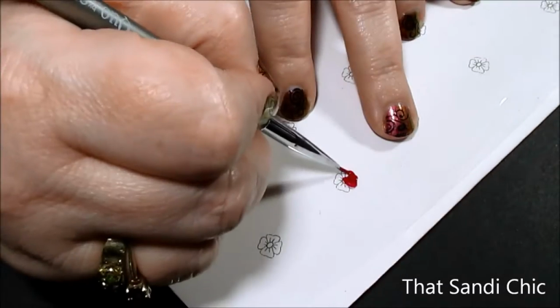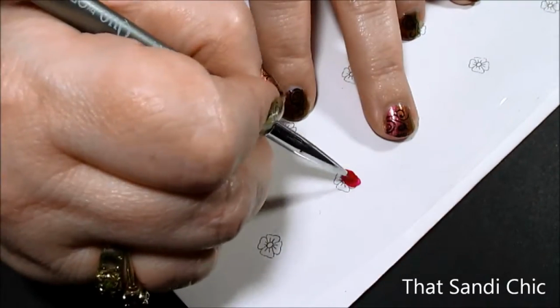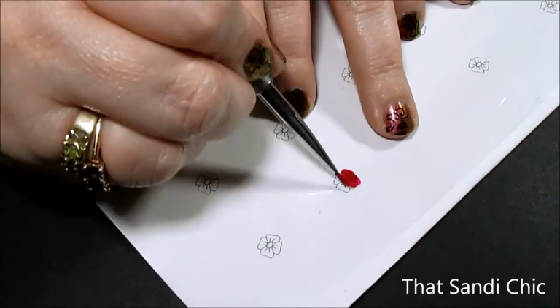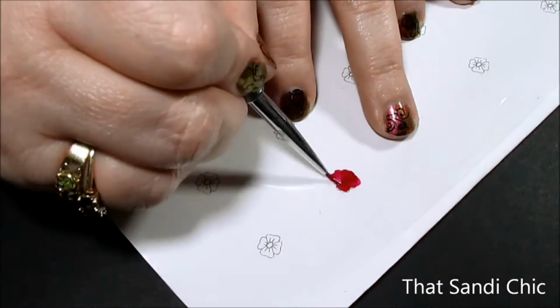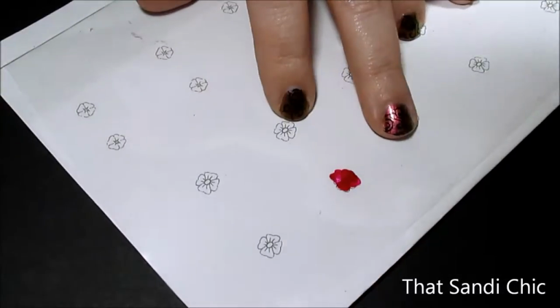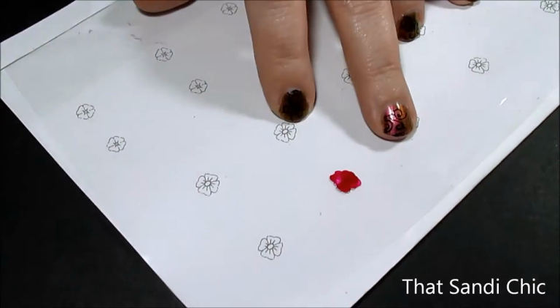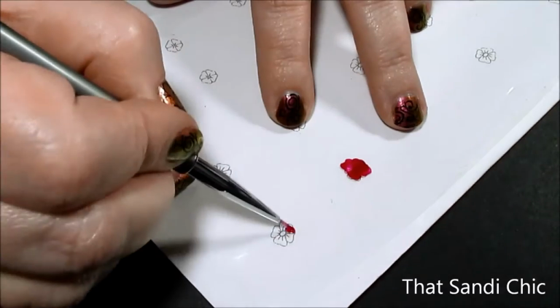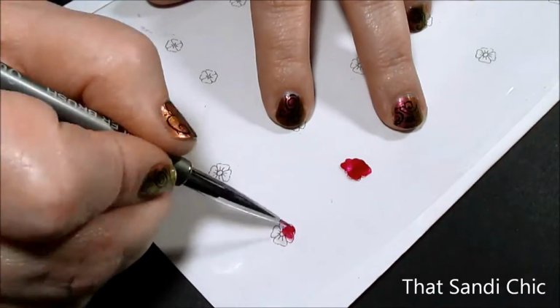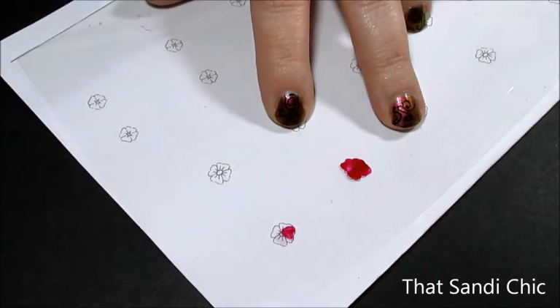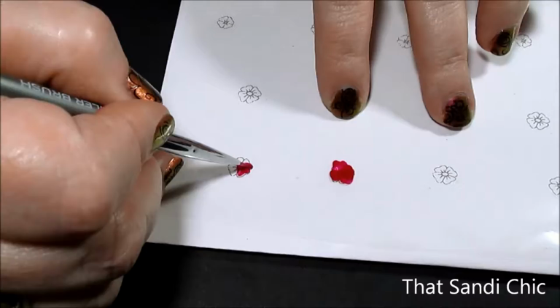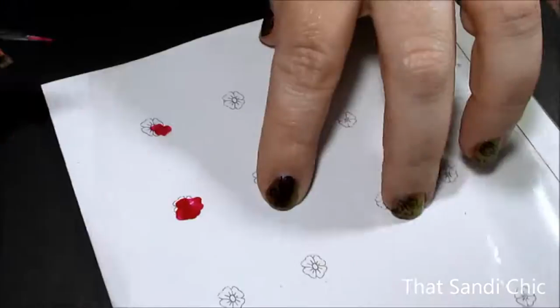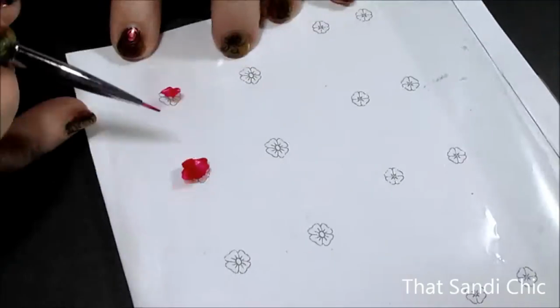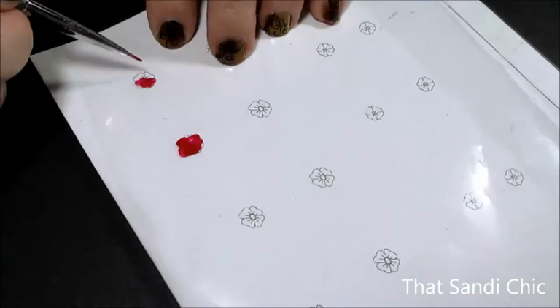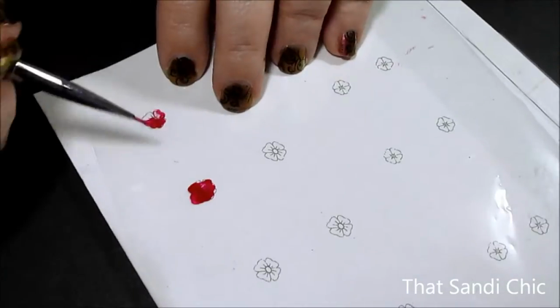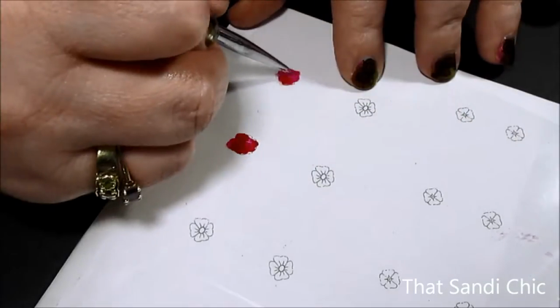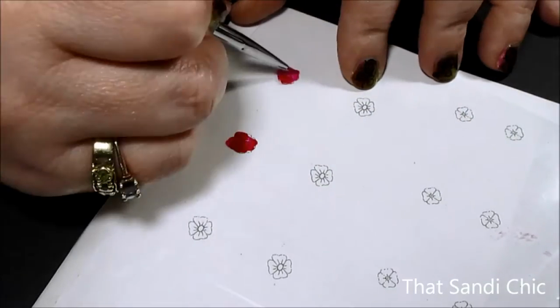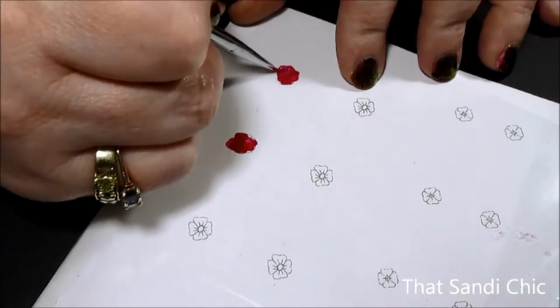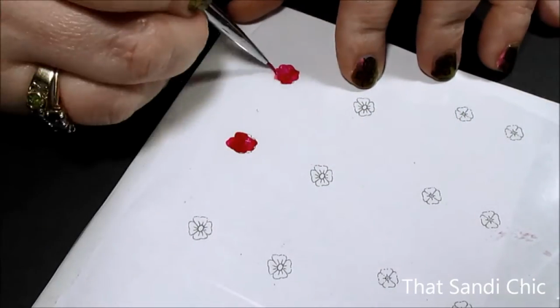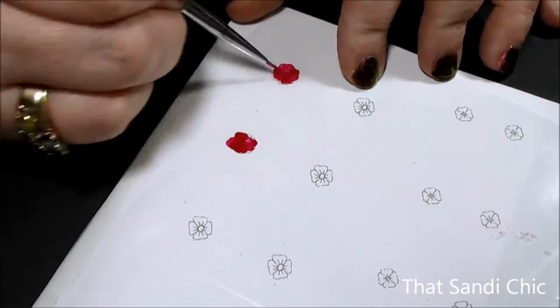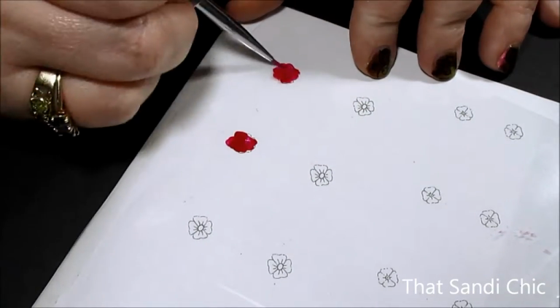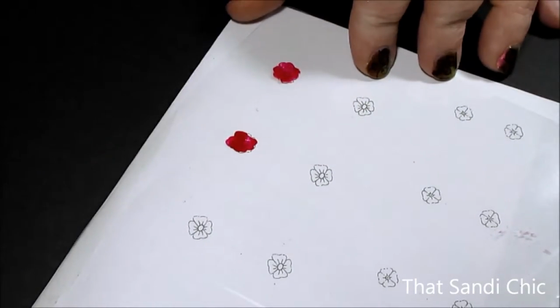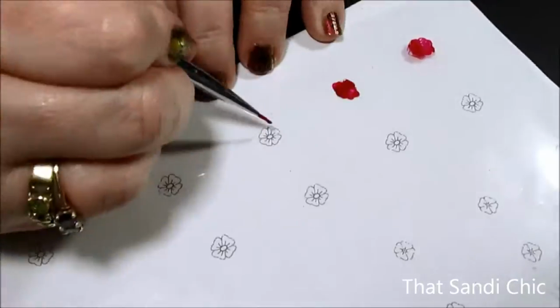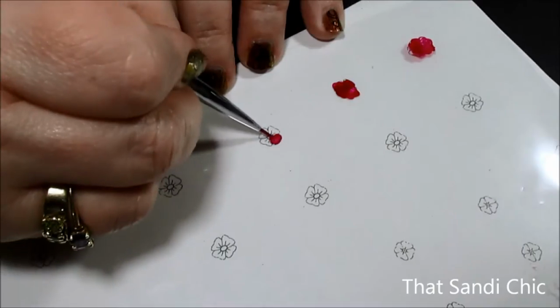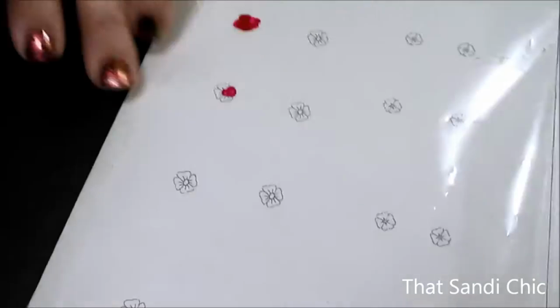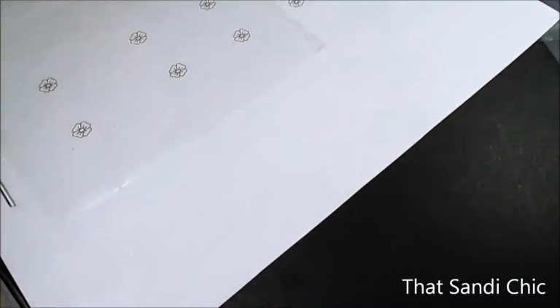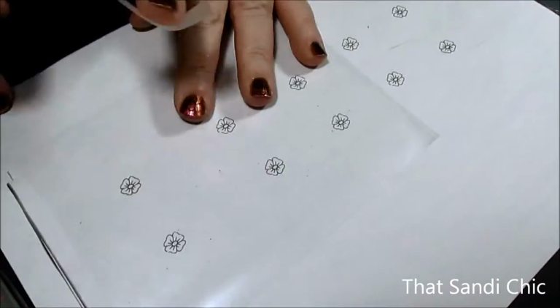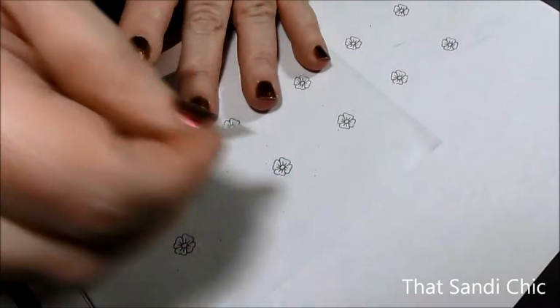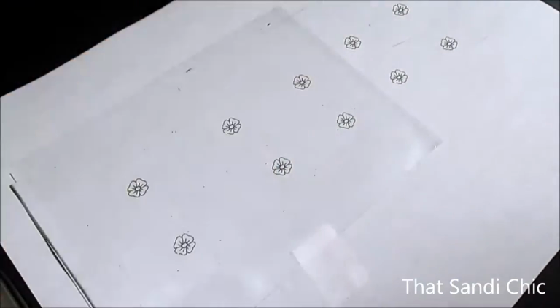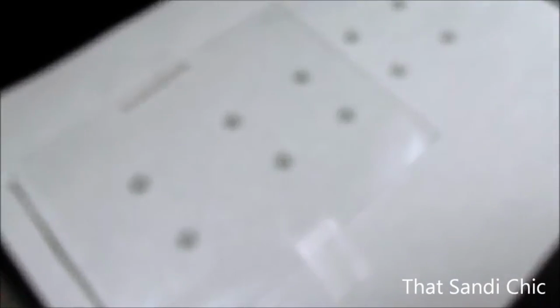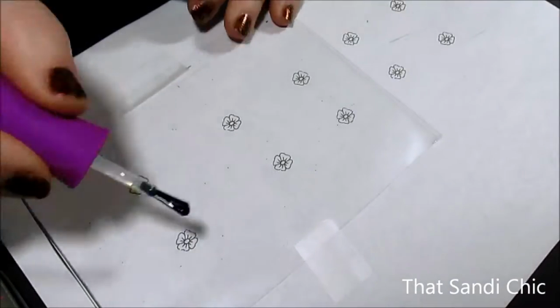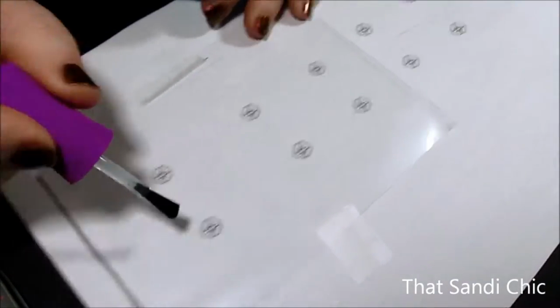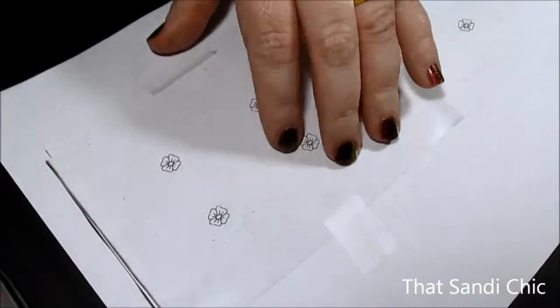For my third attempt, I tried just holding the plastic sheeting down over my stencil and filling it in with some red stamping polish. That wasn't the look I was going for either. Then finally, an idea hit me.